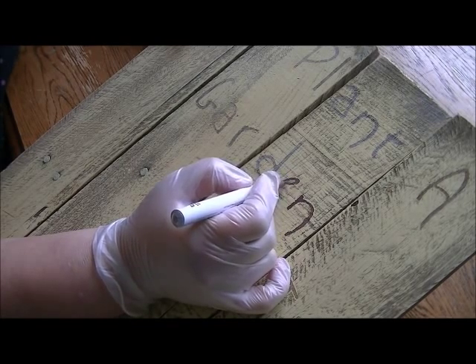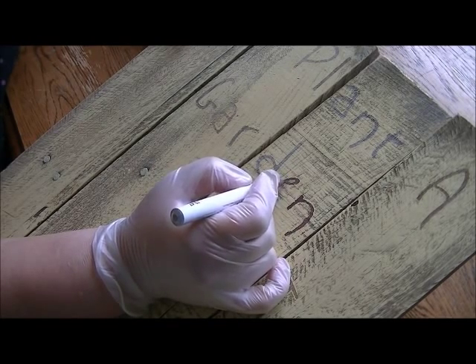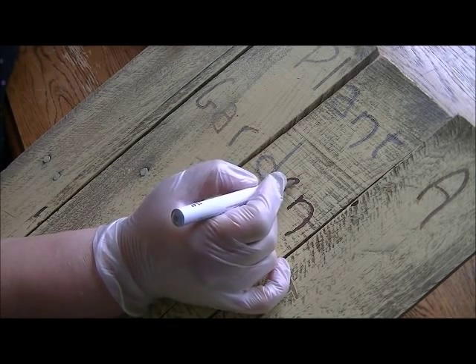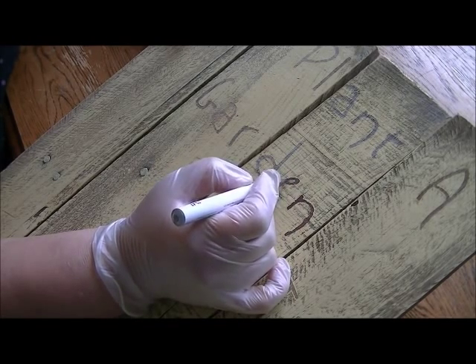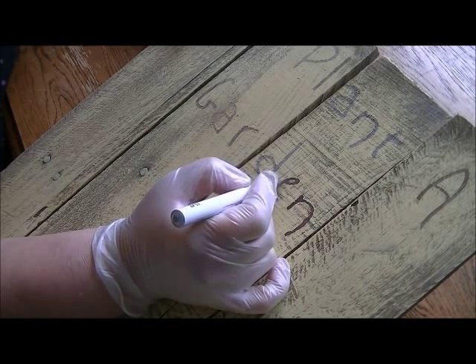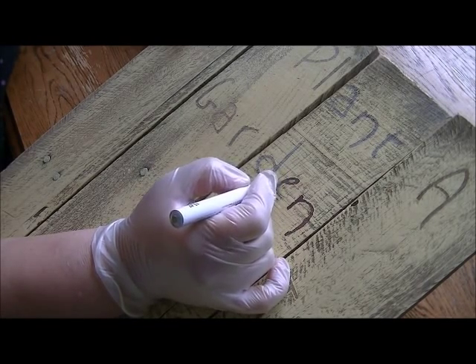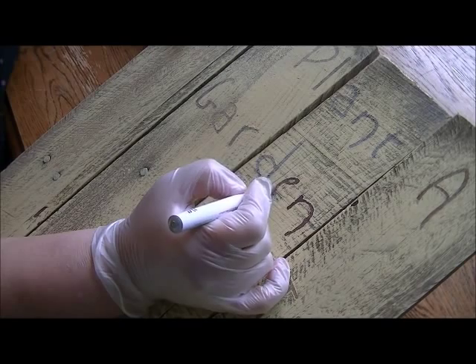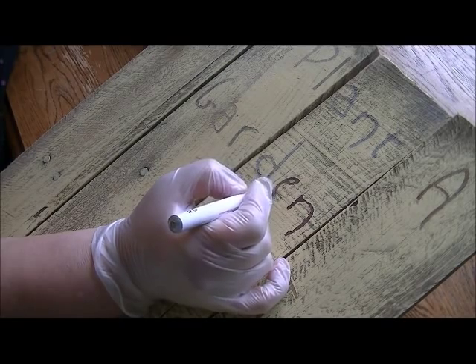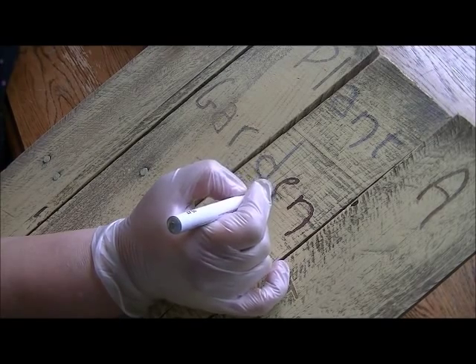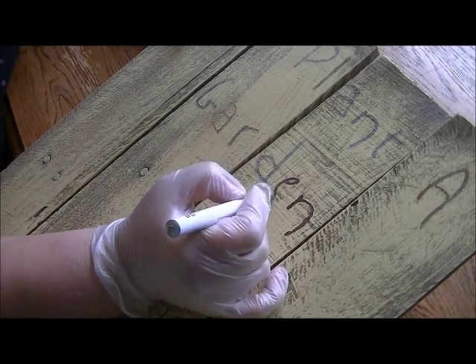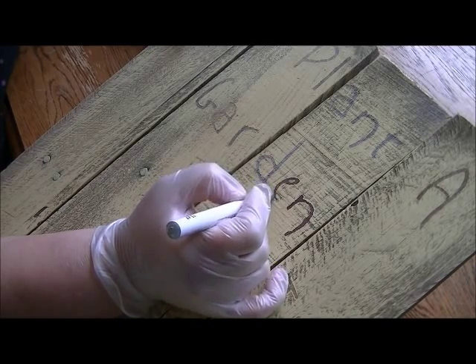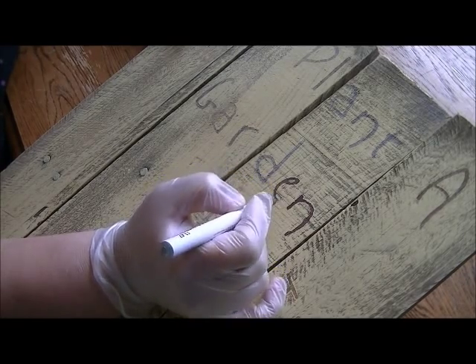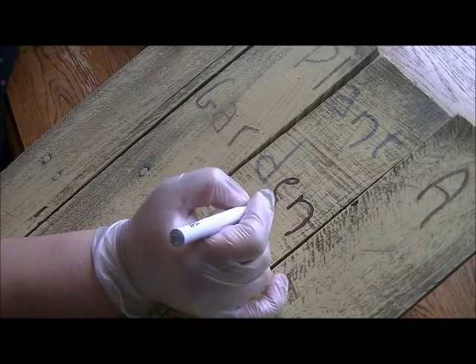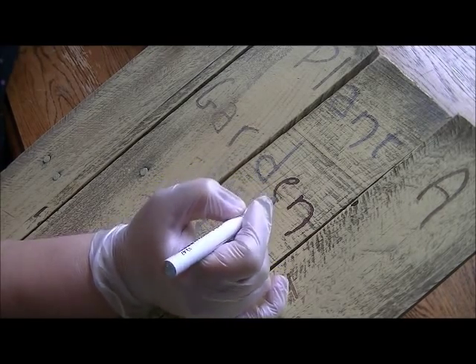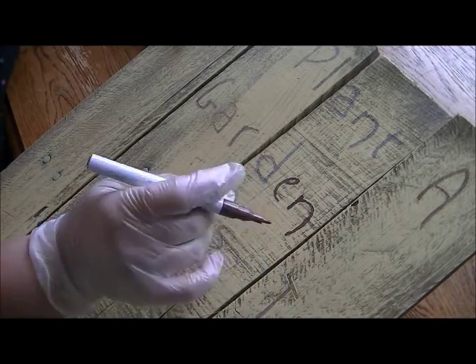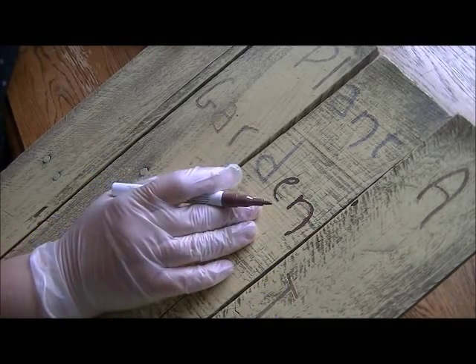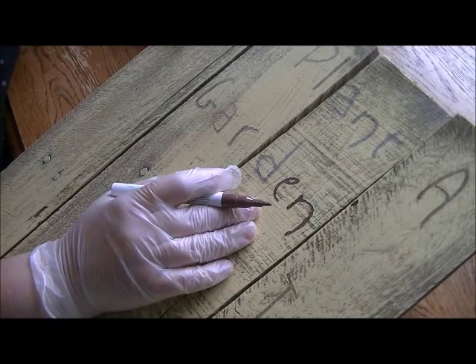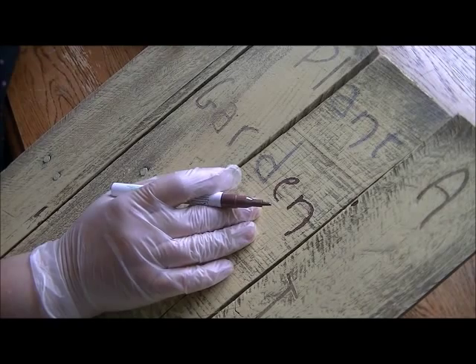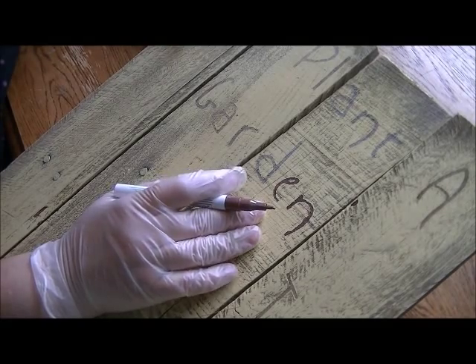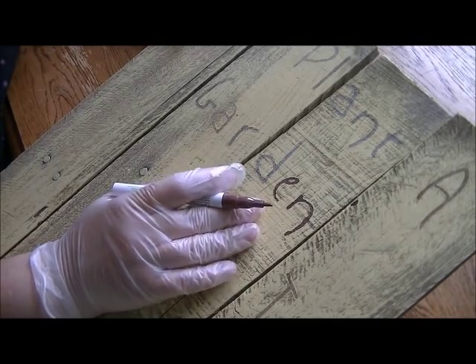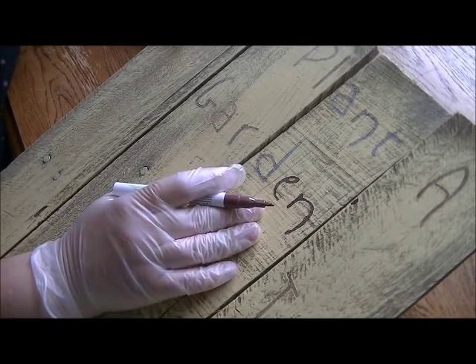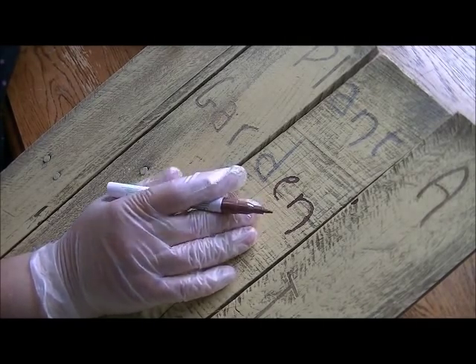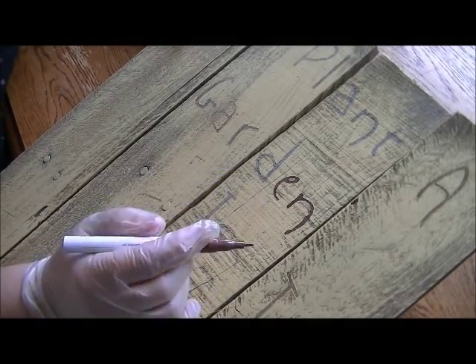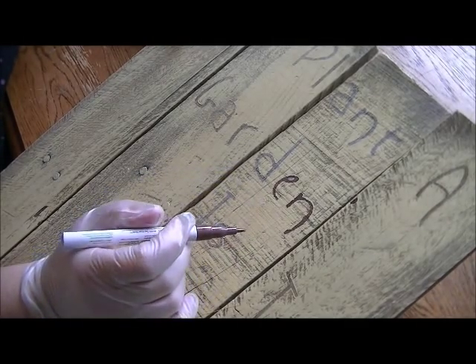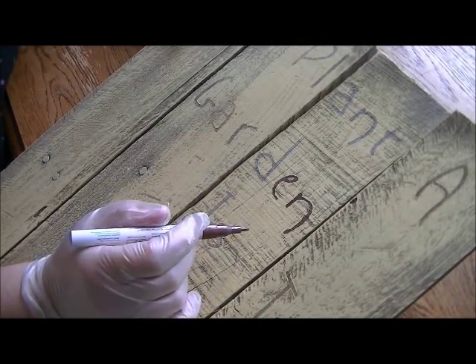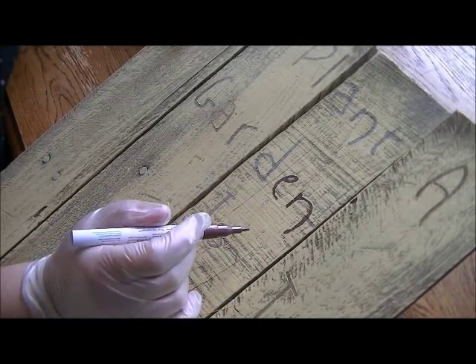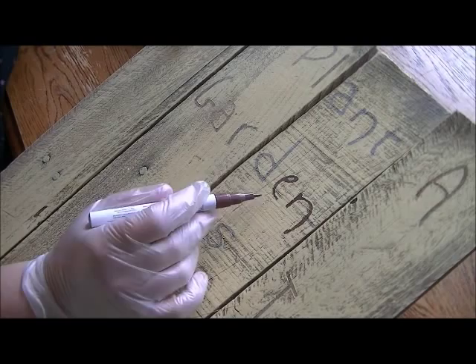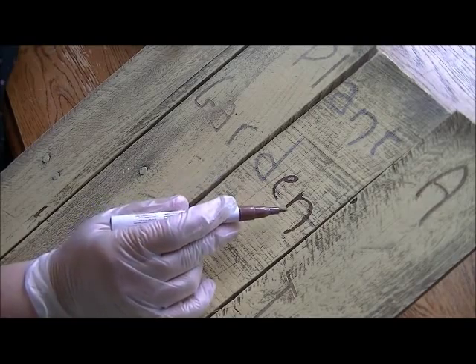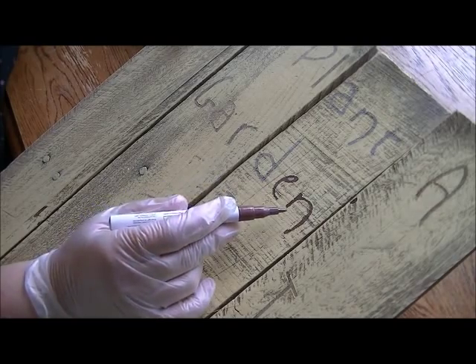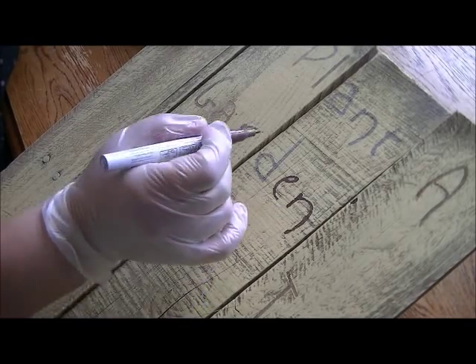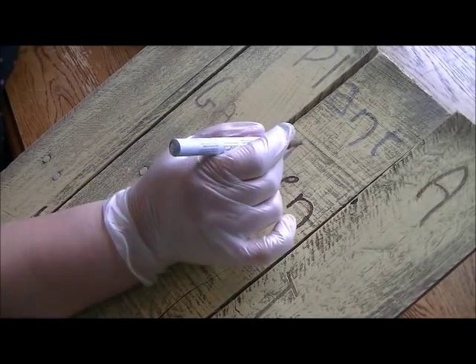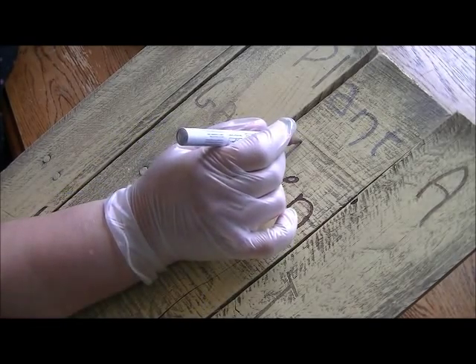I'm going to go ahead and do all of these letters and get my sign completely painted. Then I'm going to go back over this with a little bit of sandpaper, because the overall look of the sign is worn and I don't want these letters to be so perfectly colored.